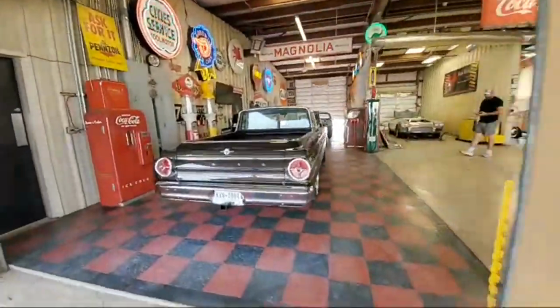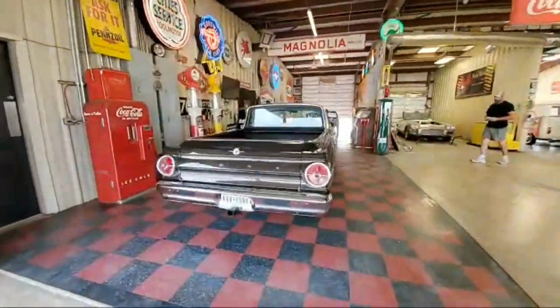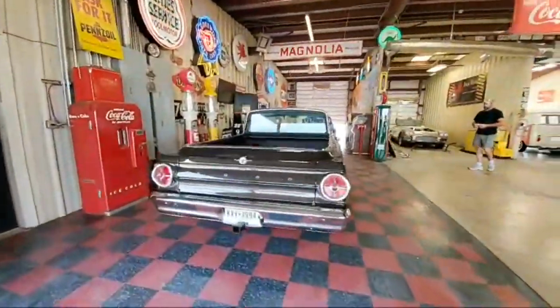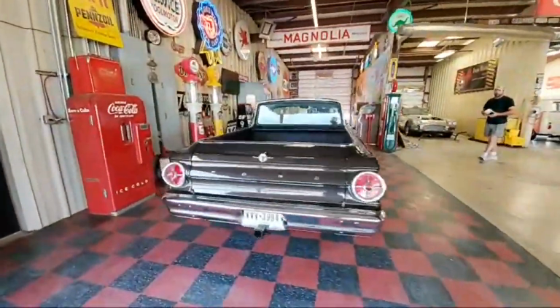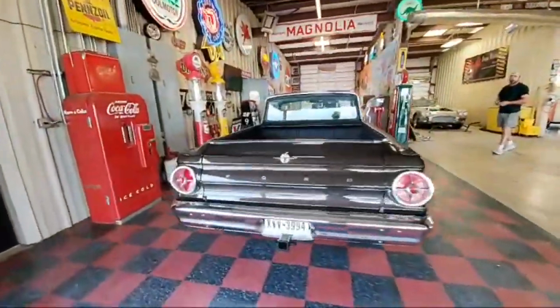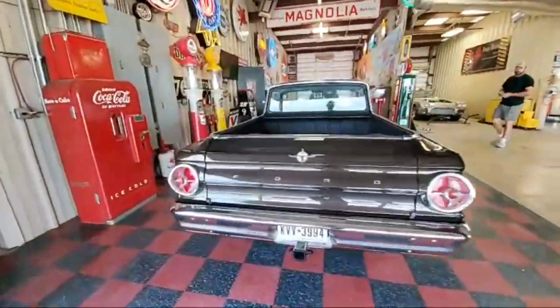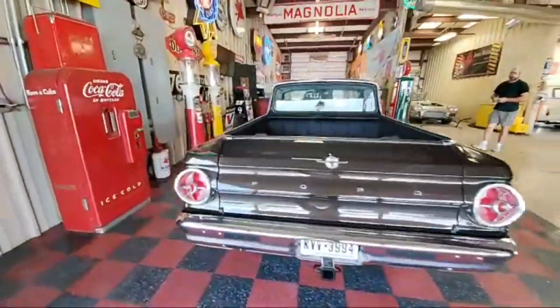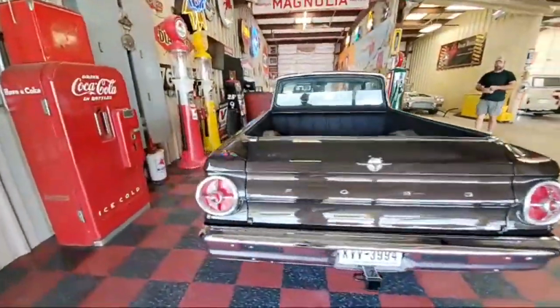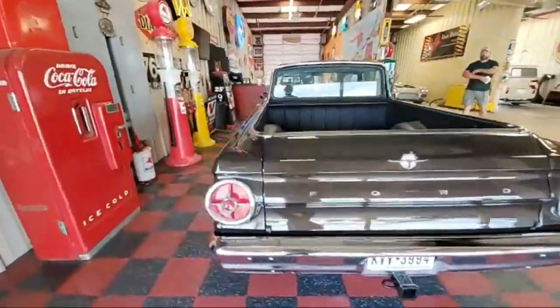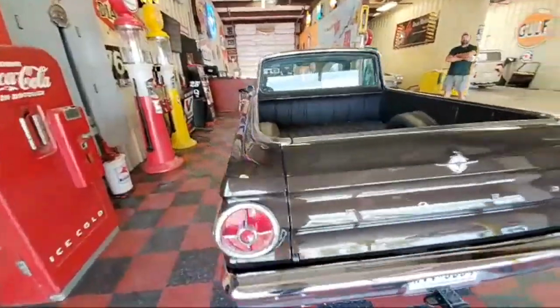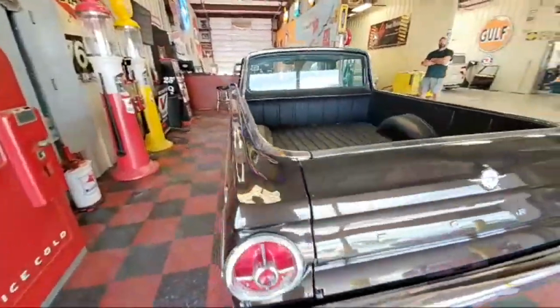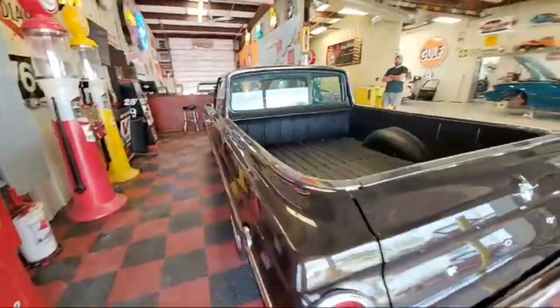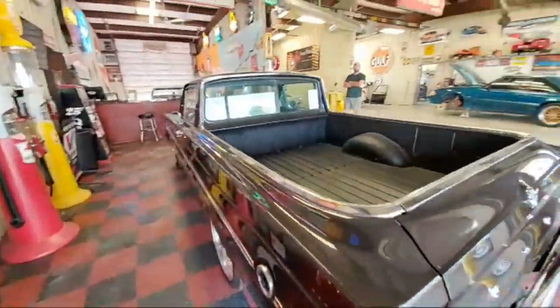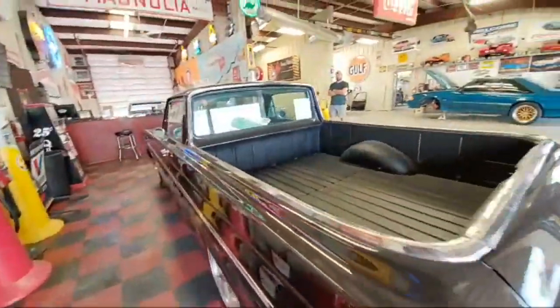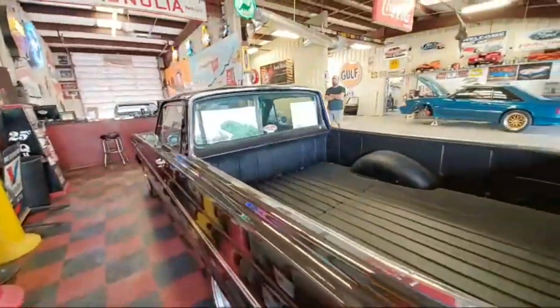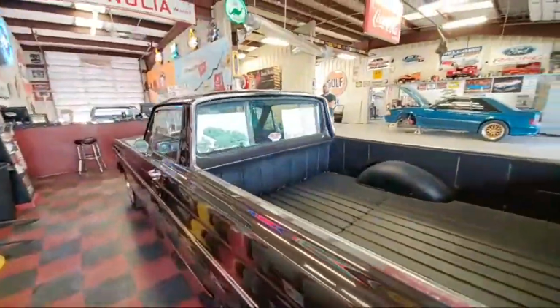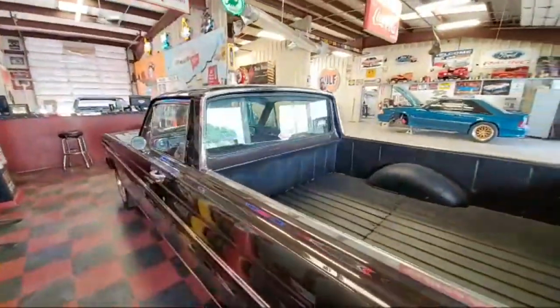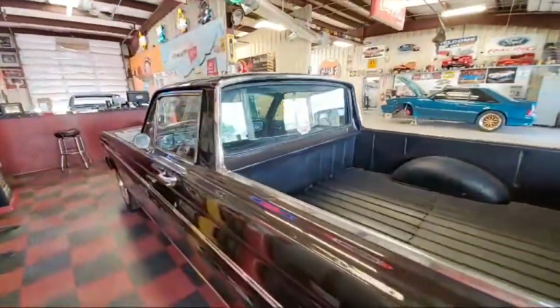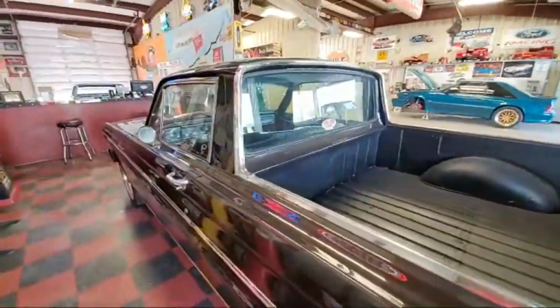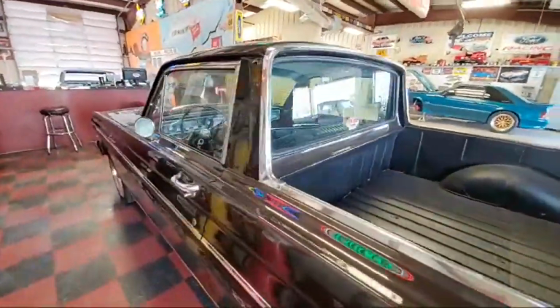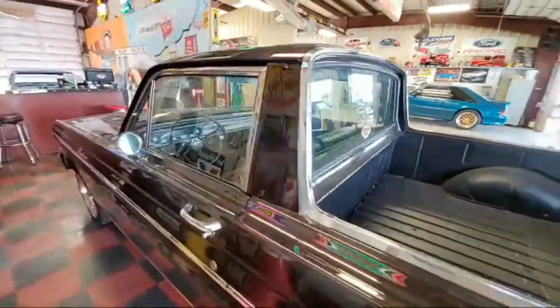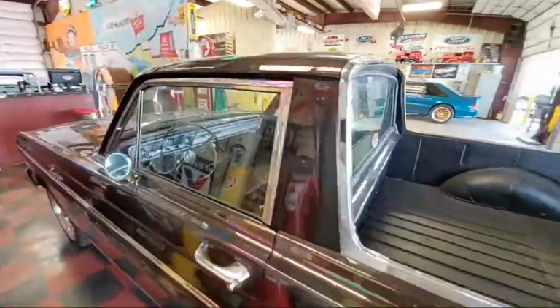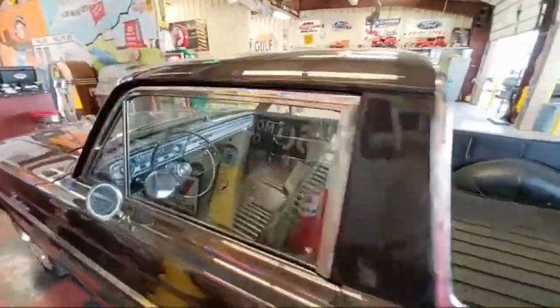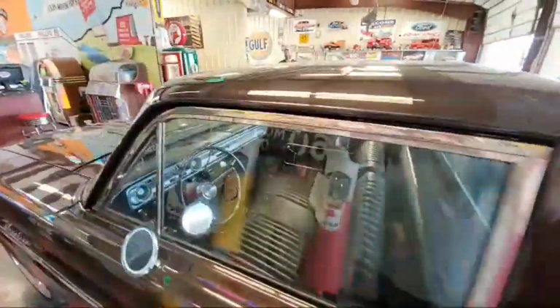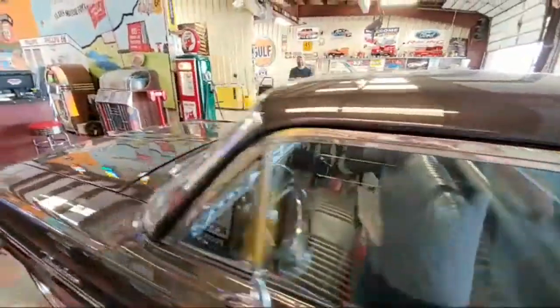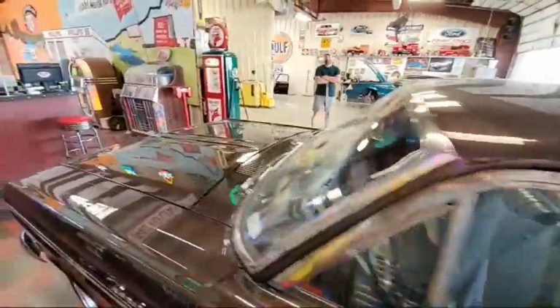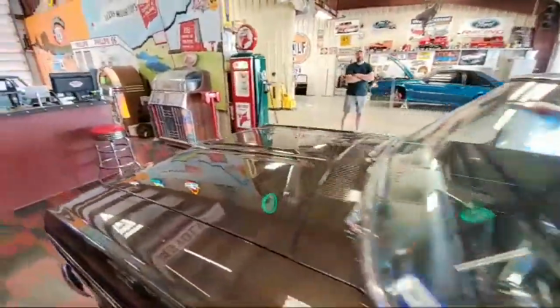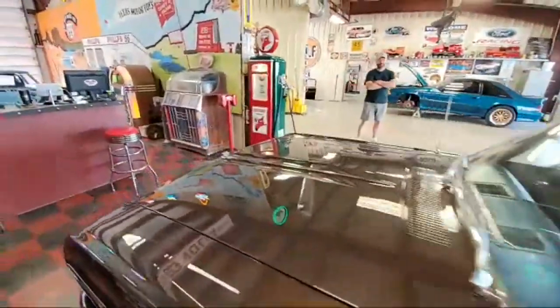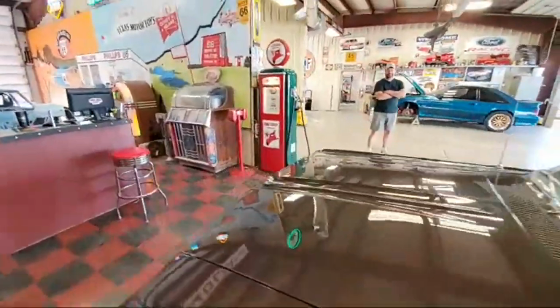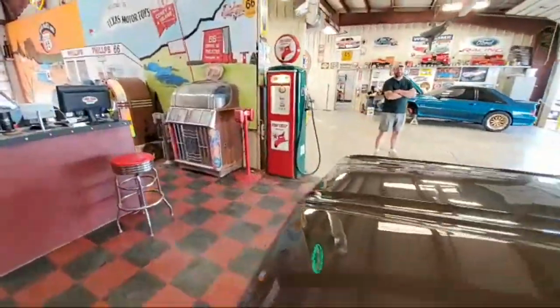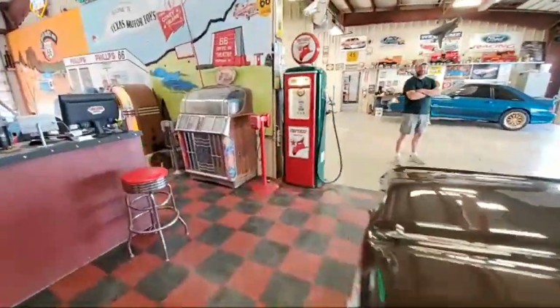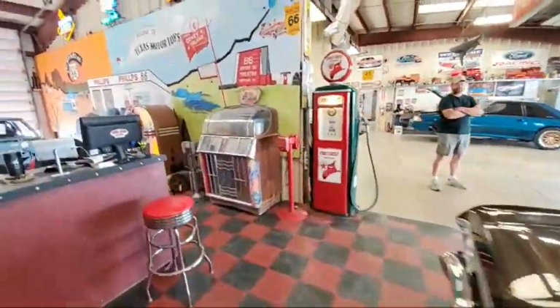We're live — live feed on YouTube. Just doing a little tour of the shop, seeing what we got going on in here.